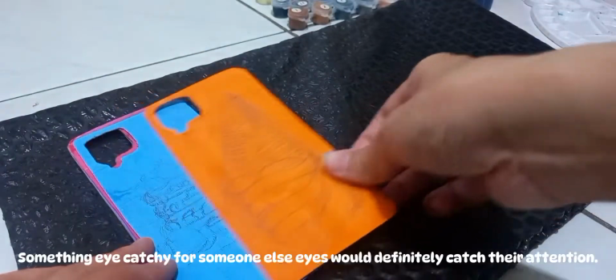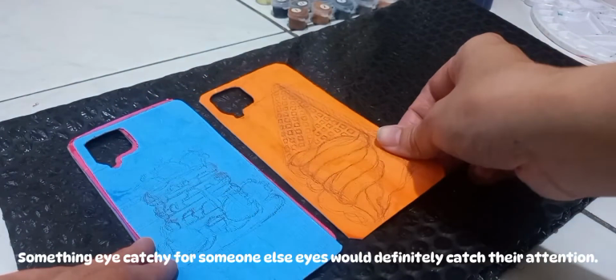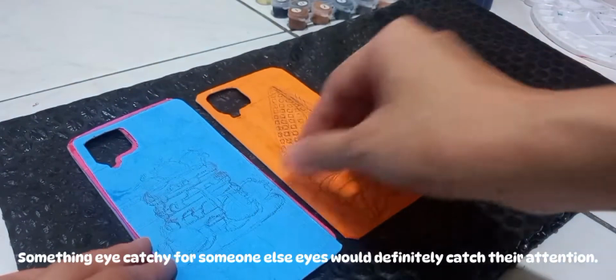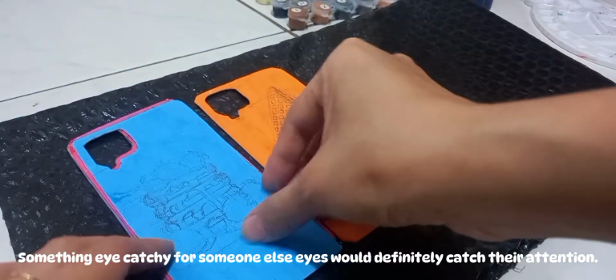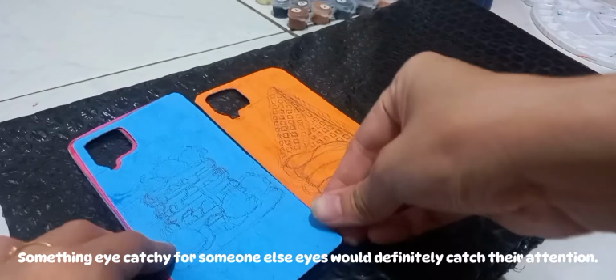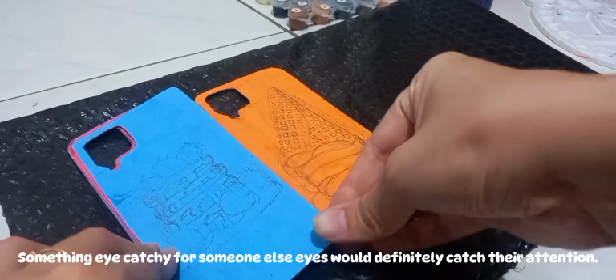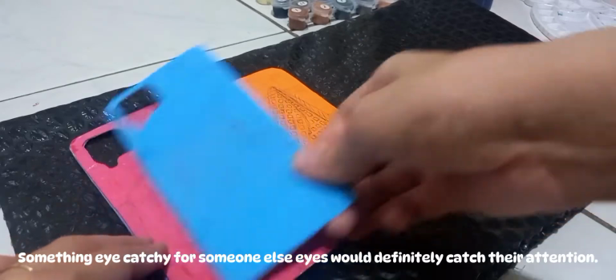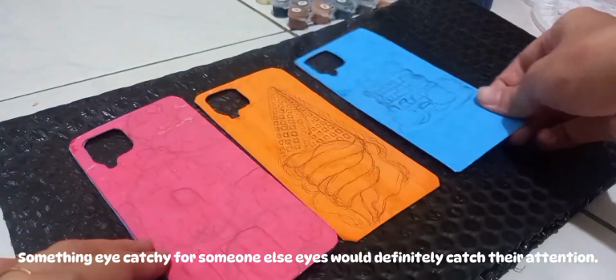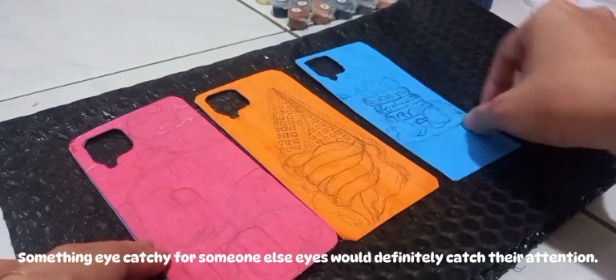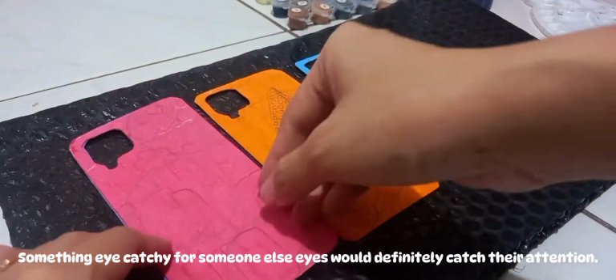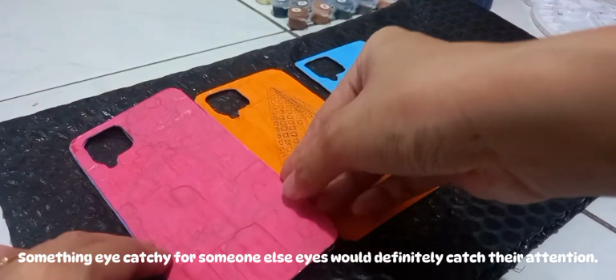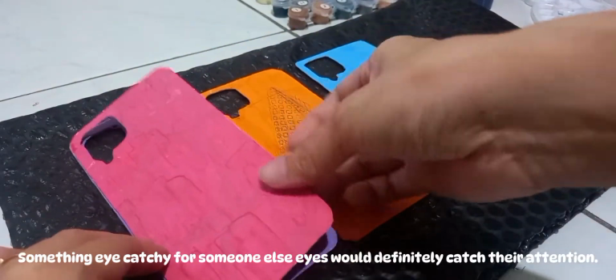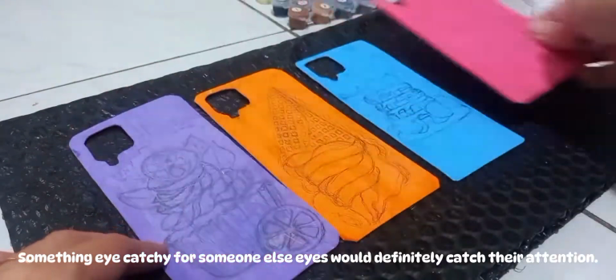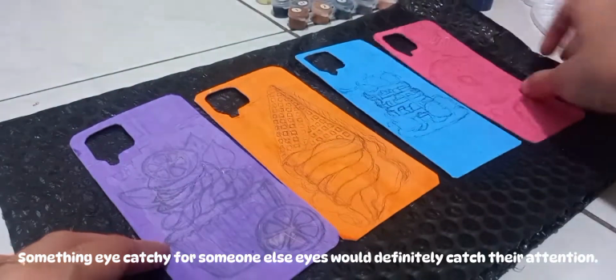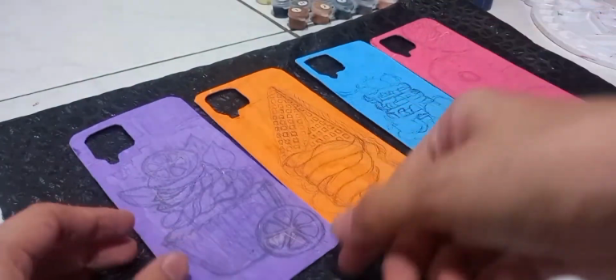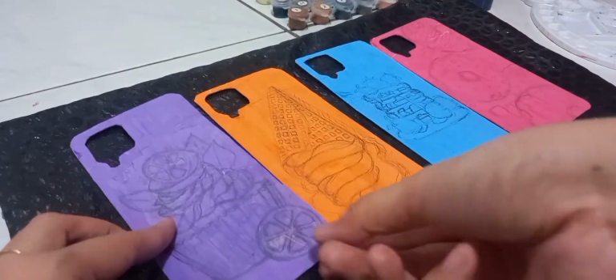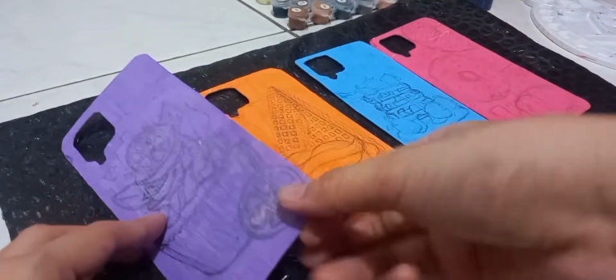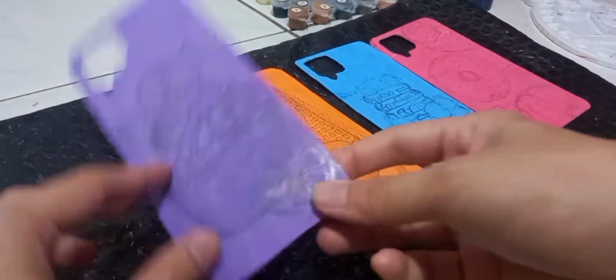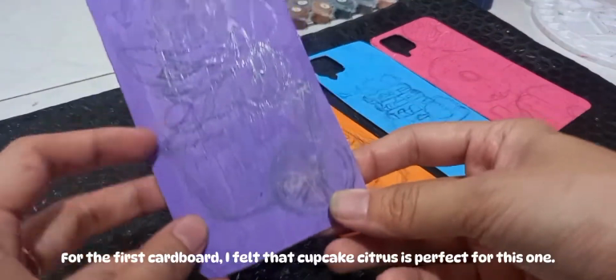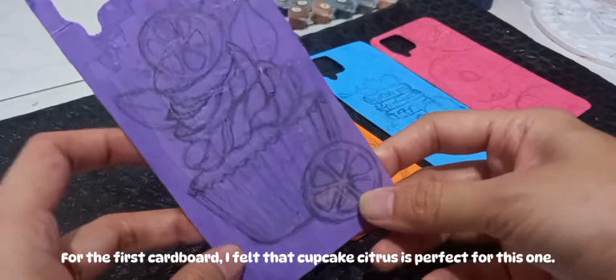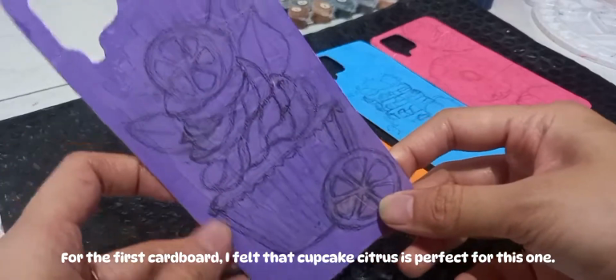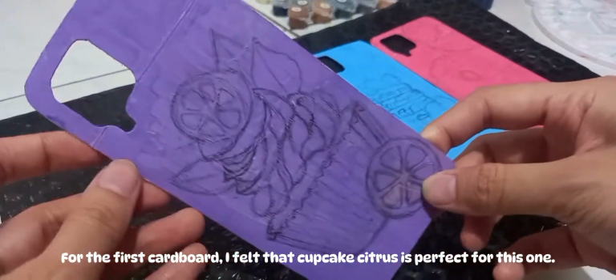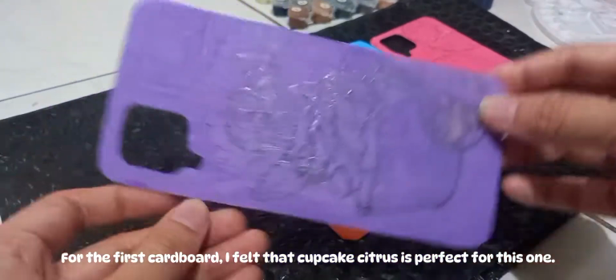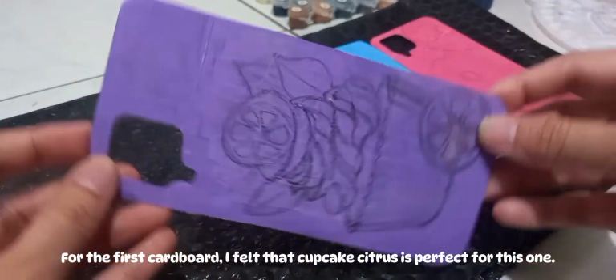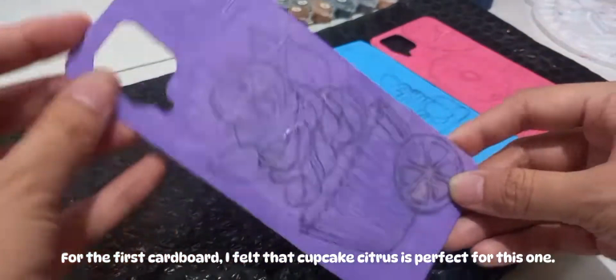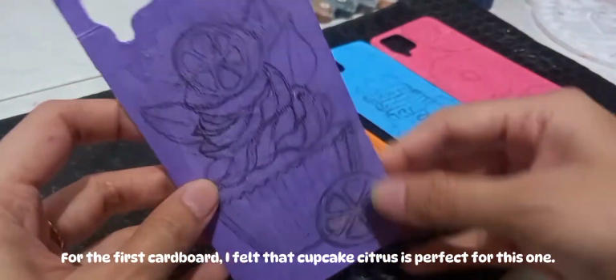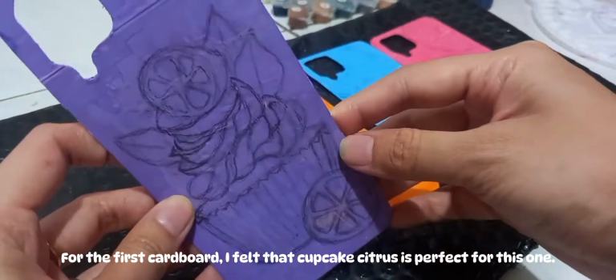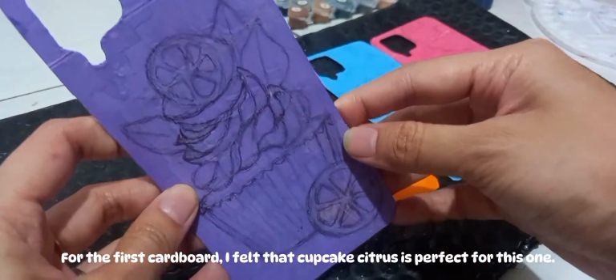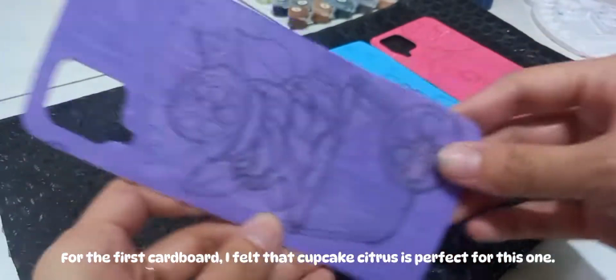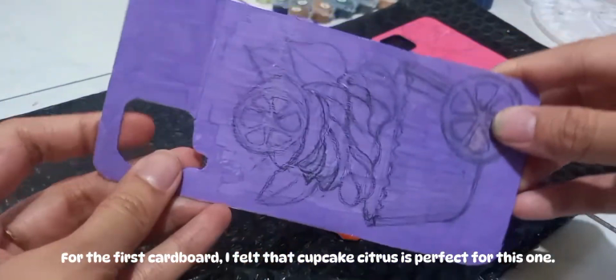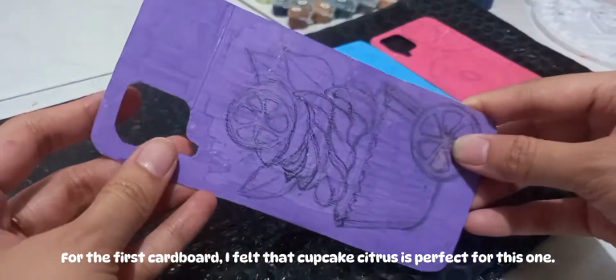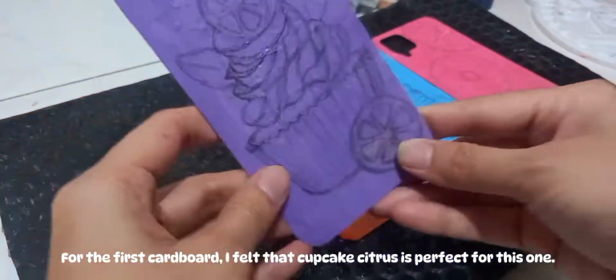Something eye-catching for someone else would definitely catch their attention. For the first cardboard, I felt that a cupcake citrus design is perfect for this one.